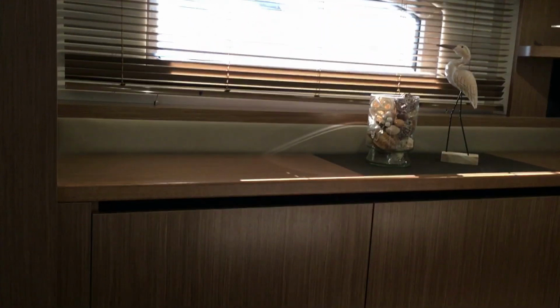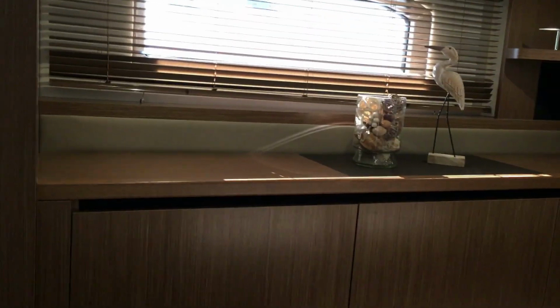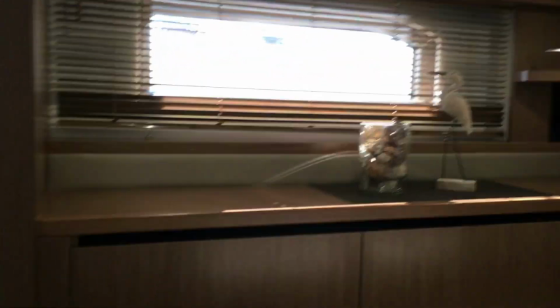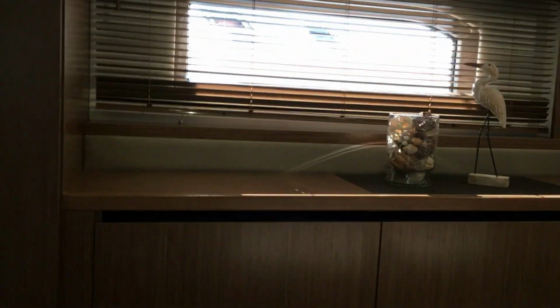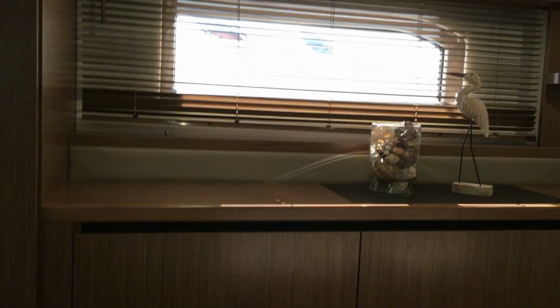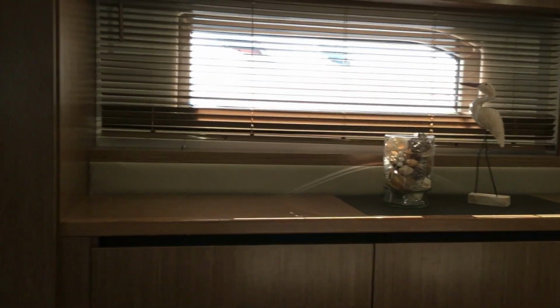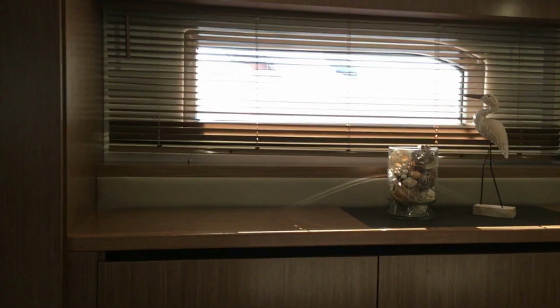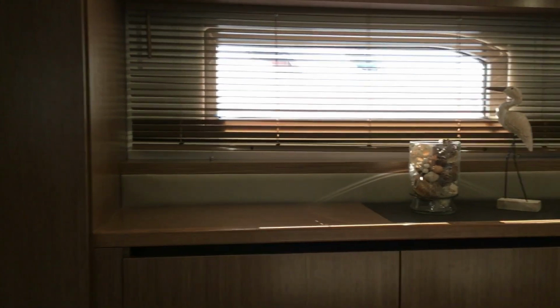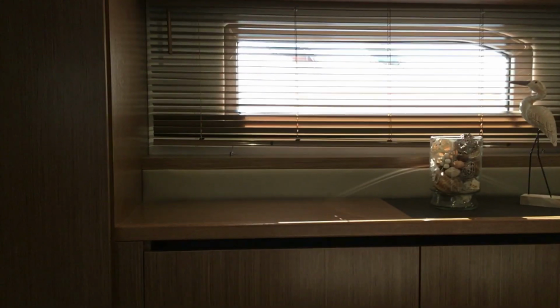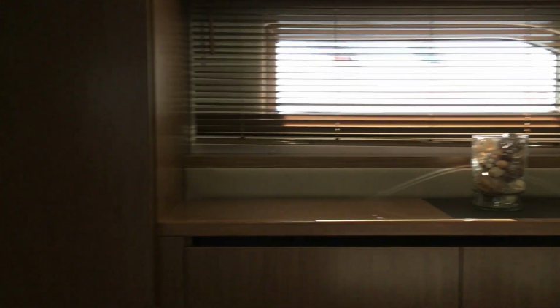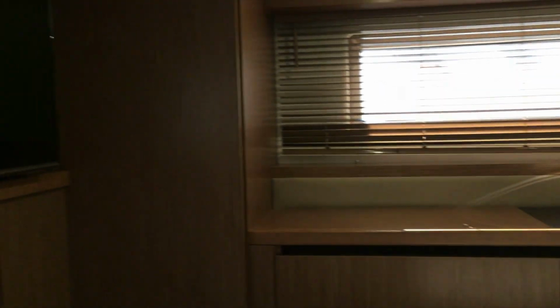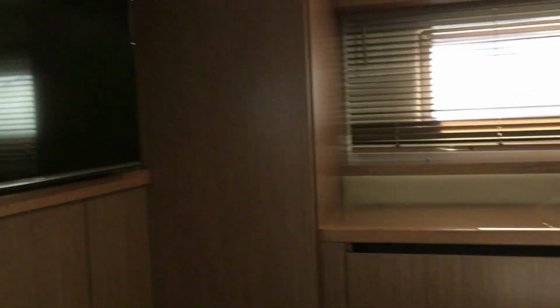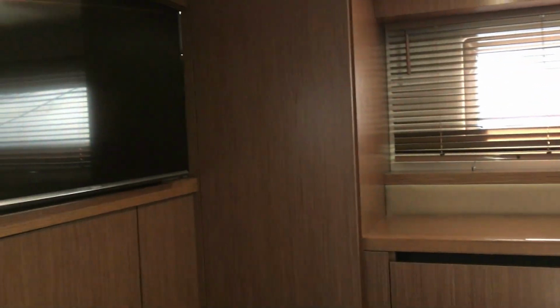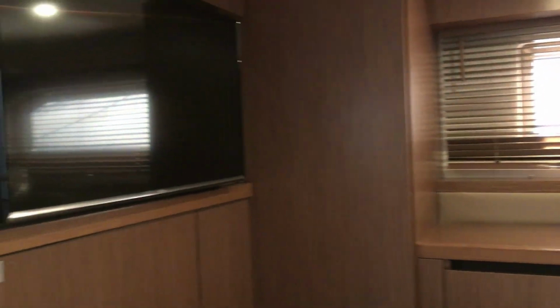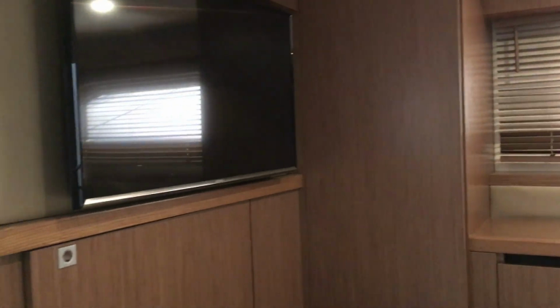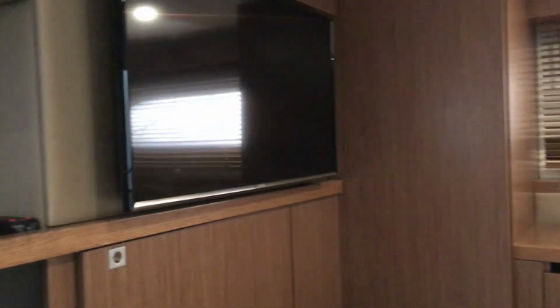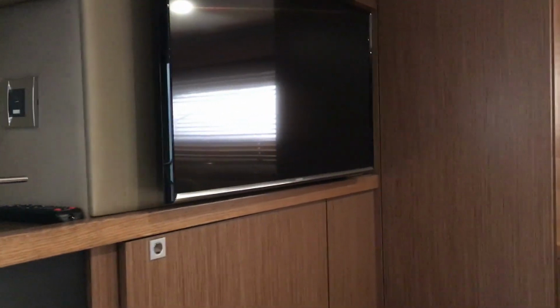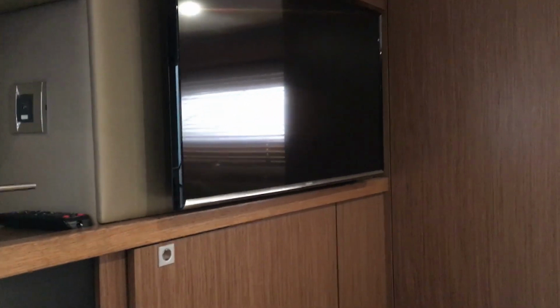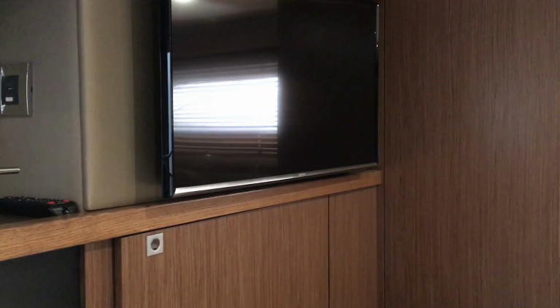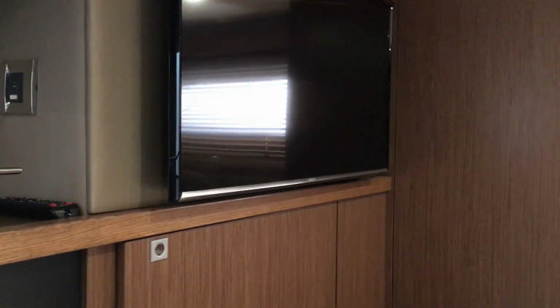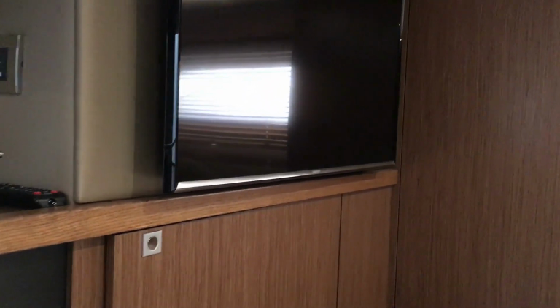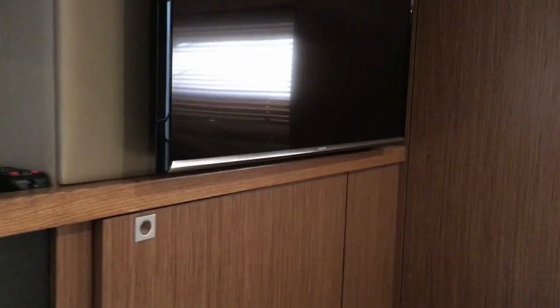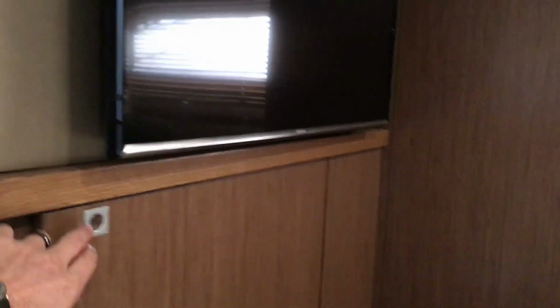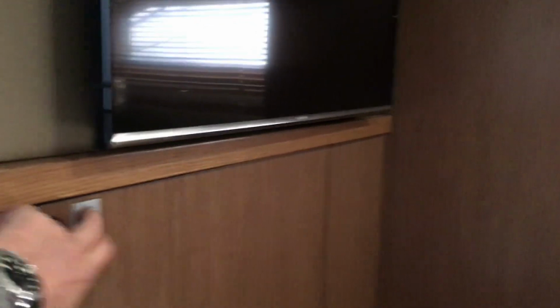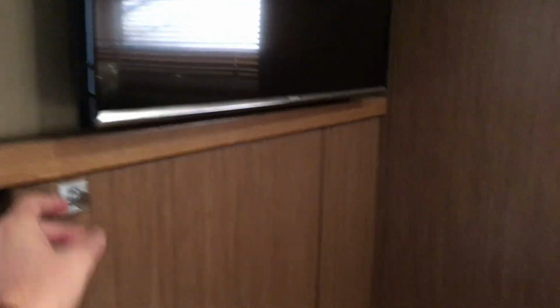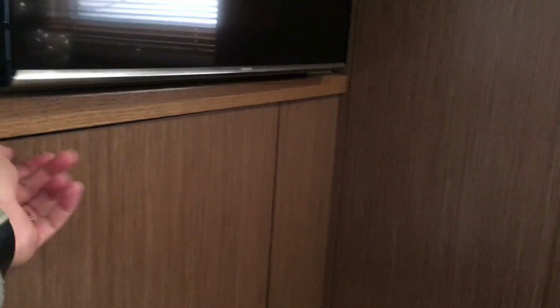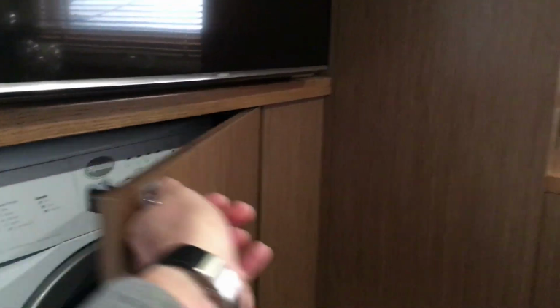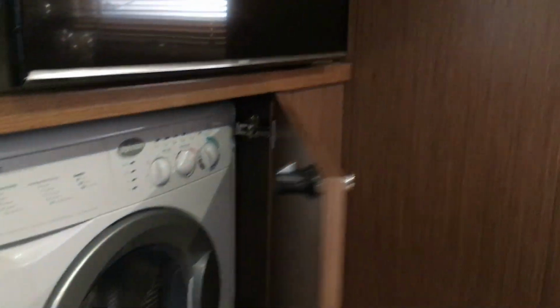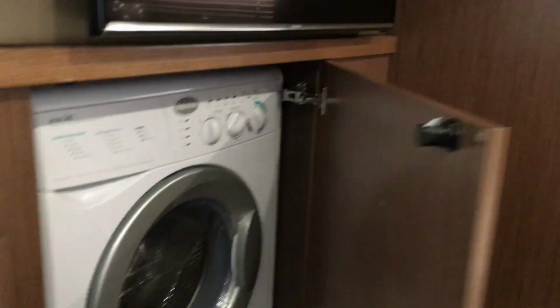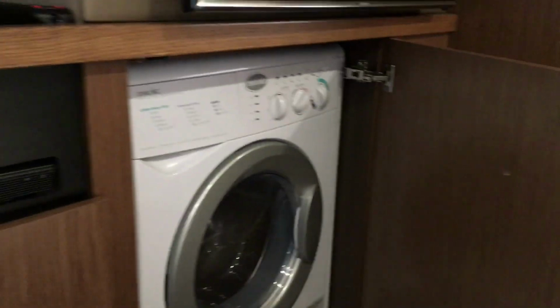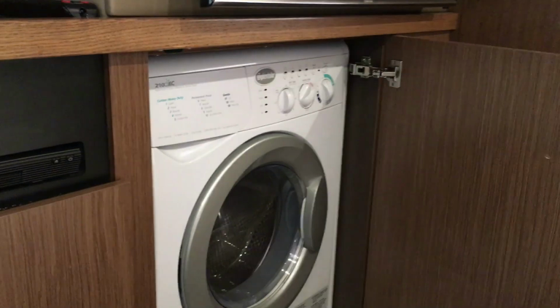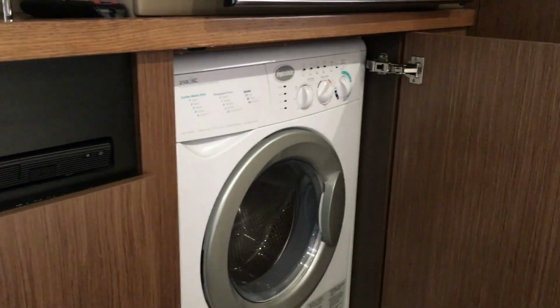You have some big windows on either side to let in a lot of natural light, a TV, DVD player, and the optional washer-dryer combo.